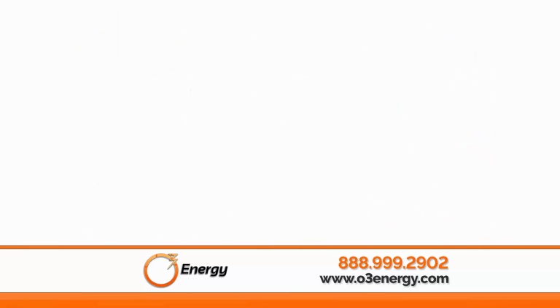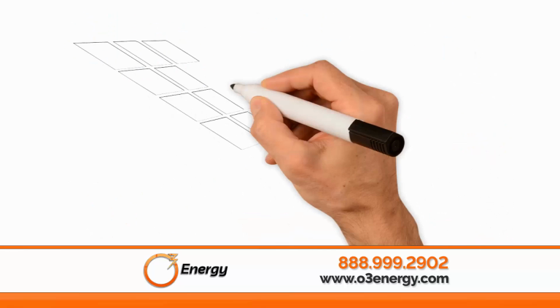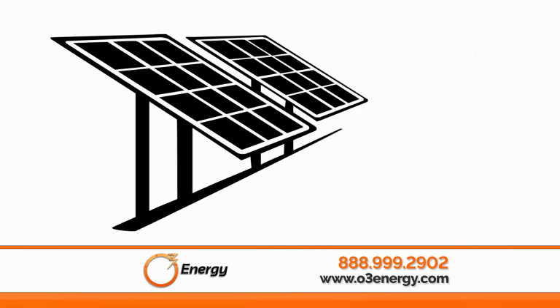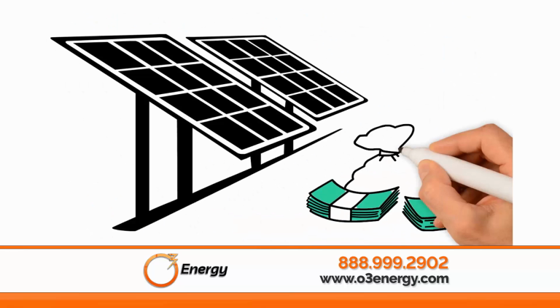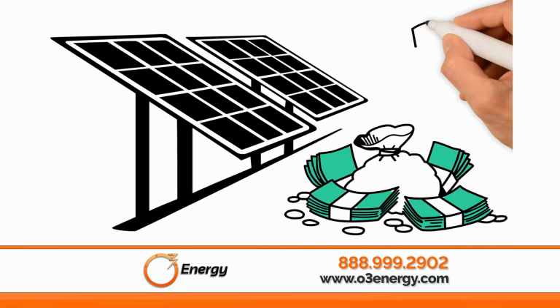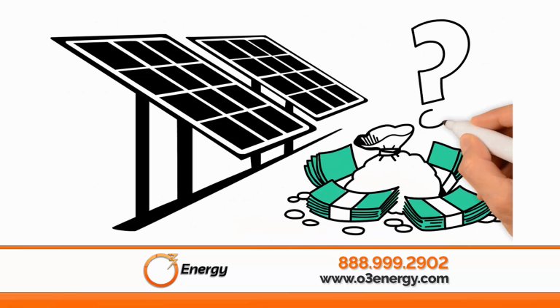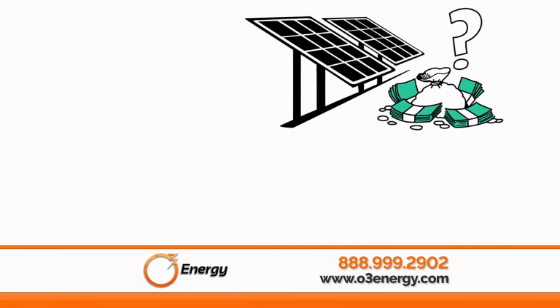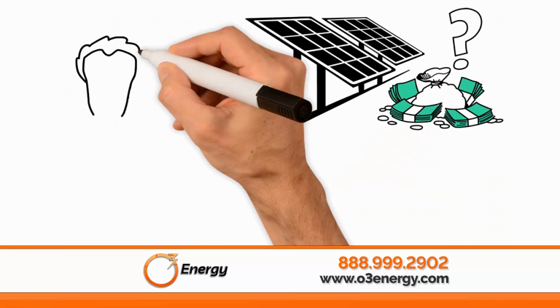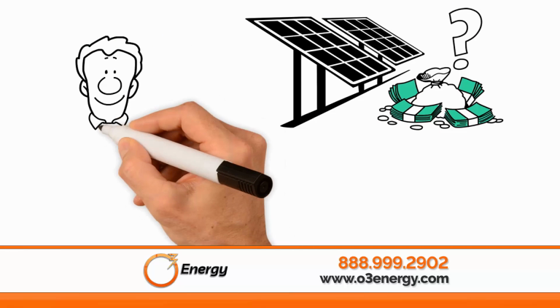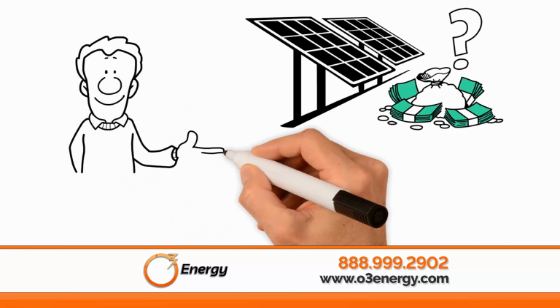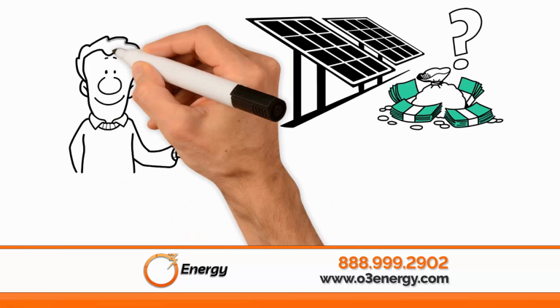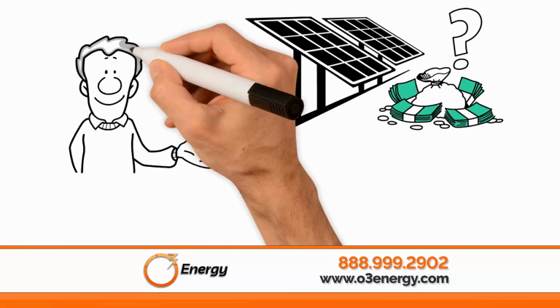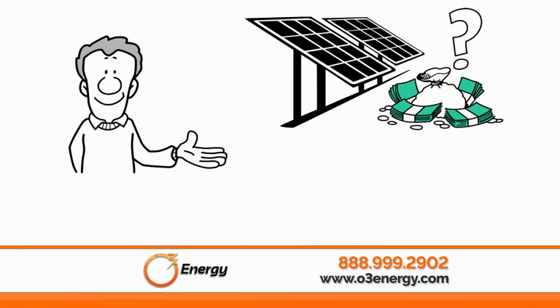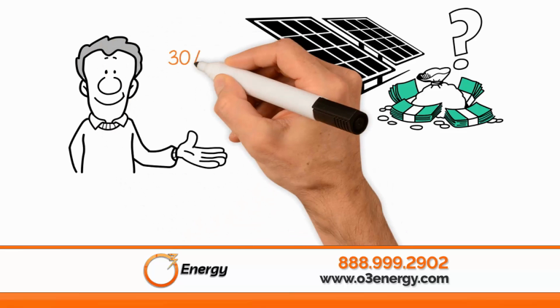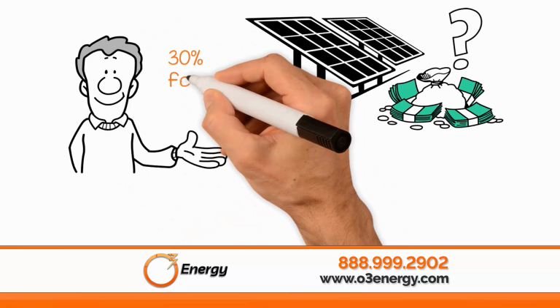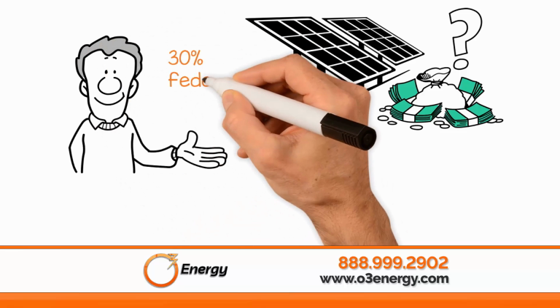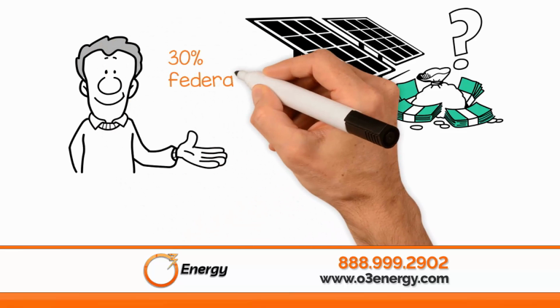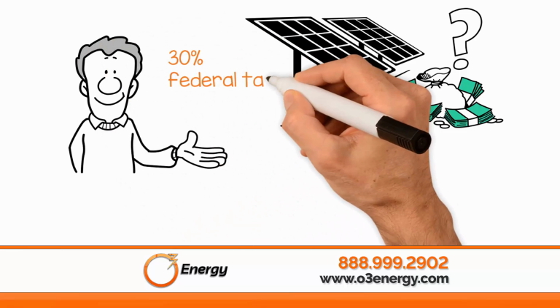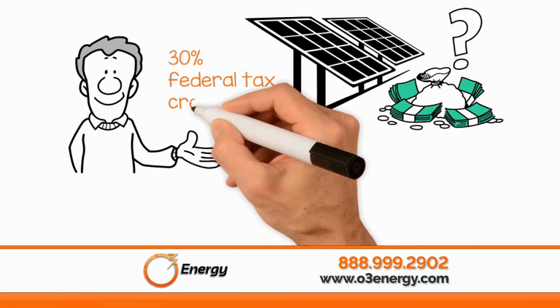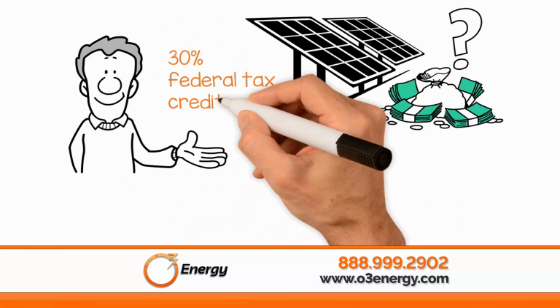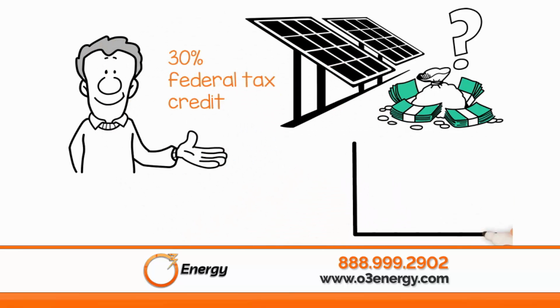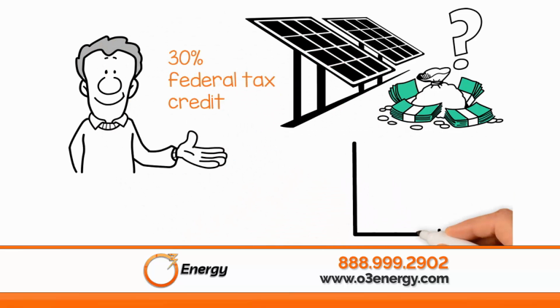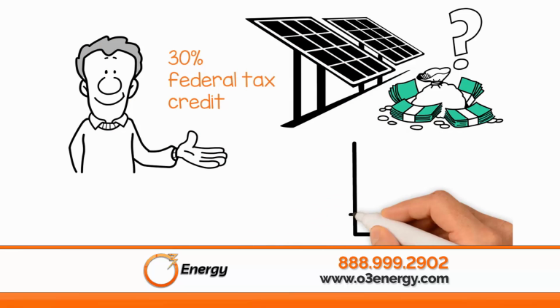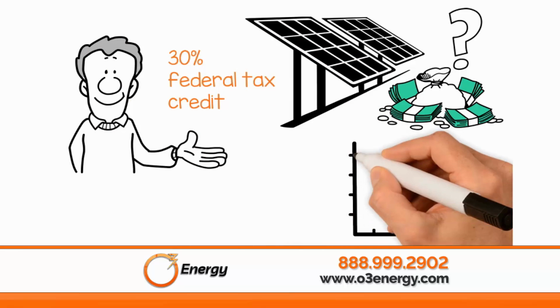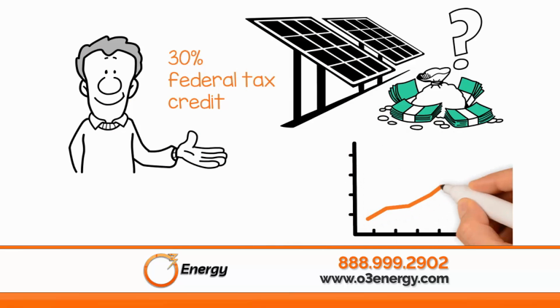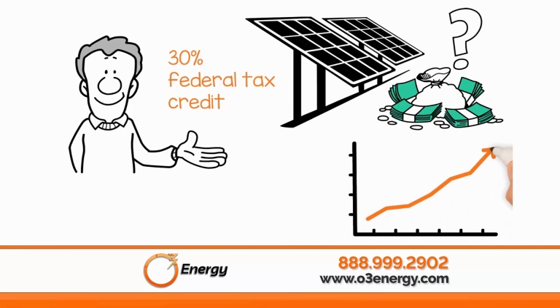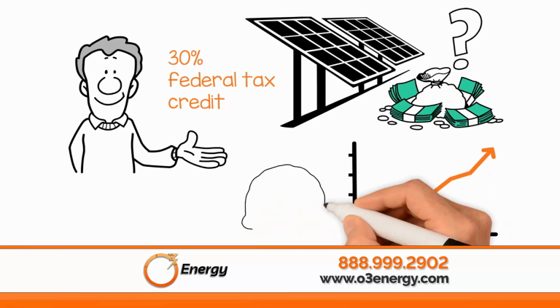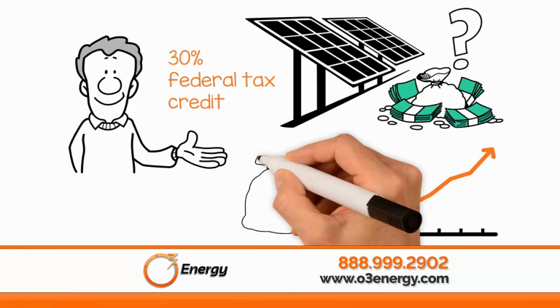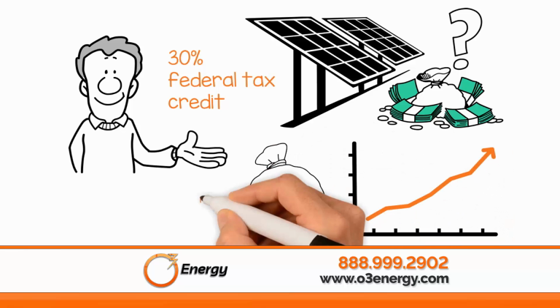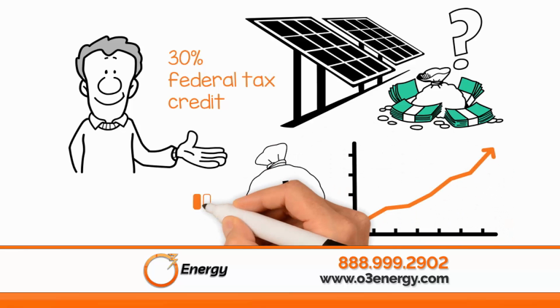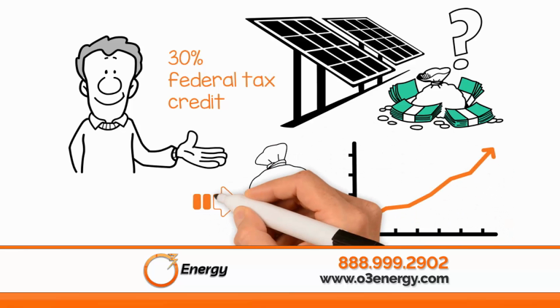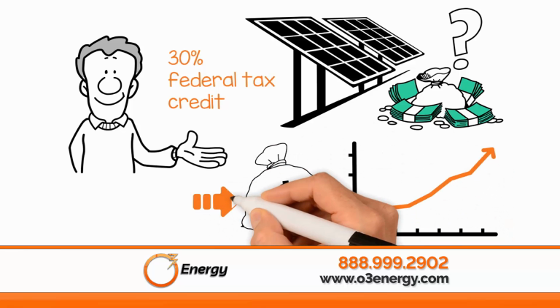Is going solar expensive? Homeowners and businesses can utilize a 30% federal tax credit as well as local incentives, which makes going solar a wise investment and very affordable.